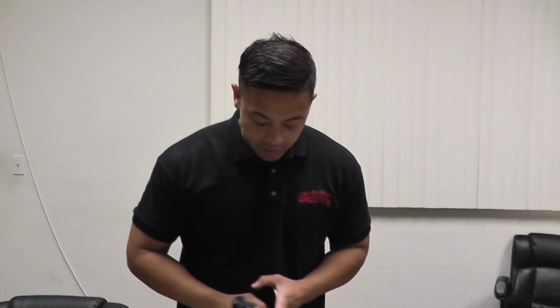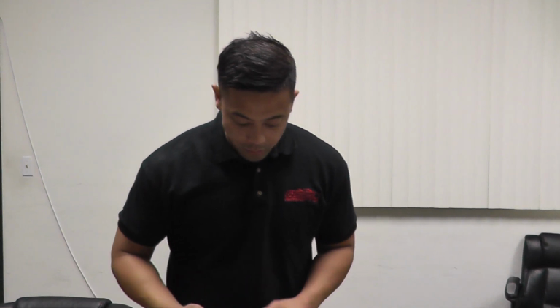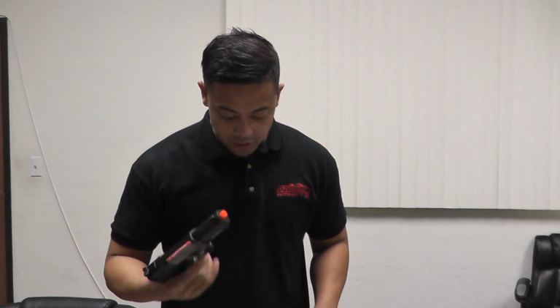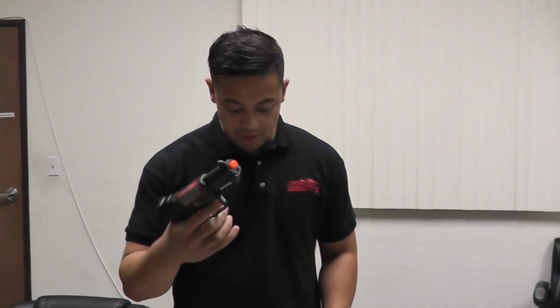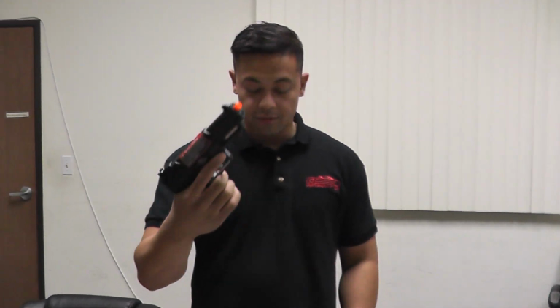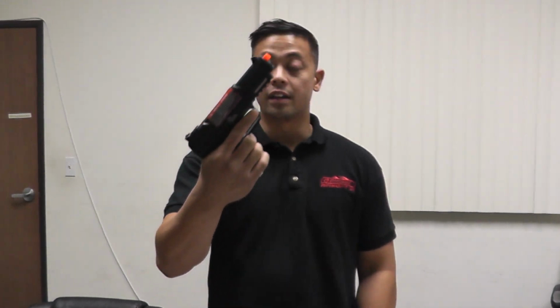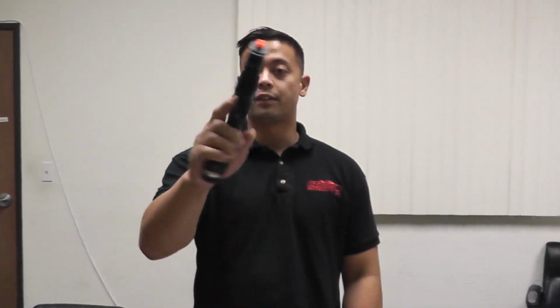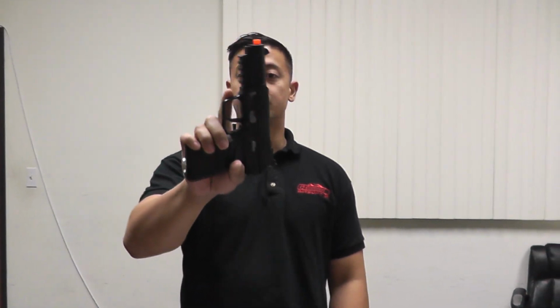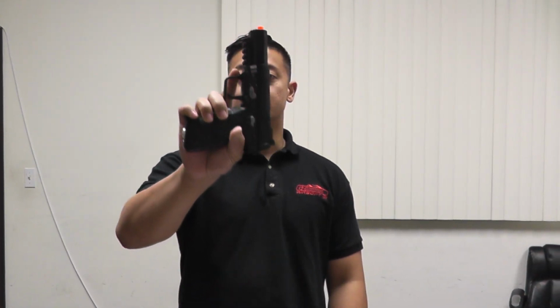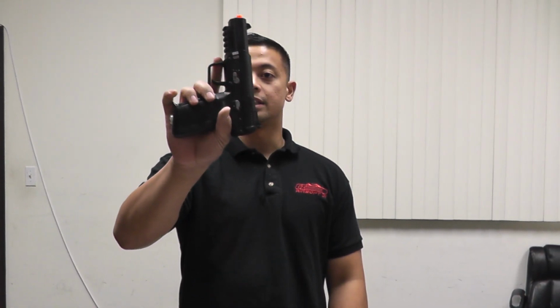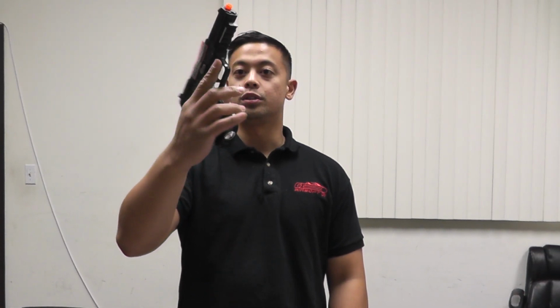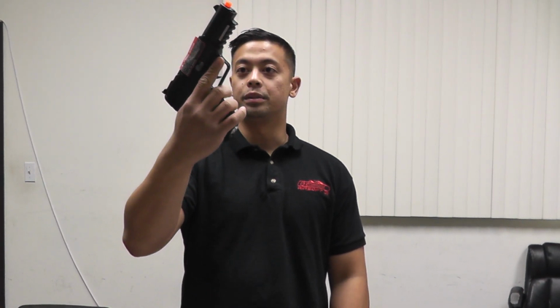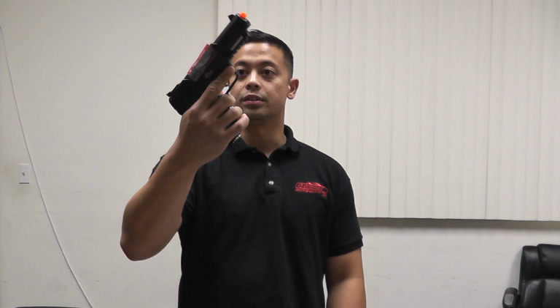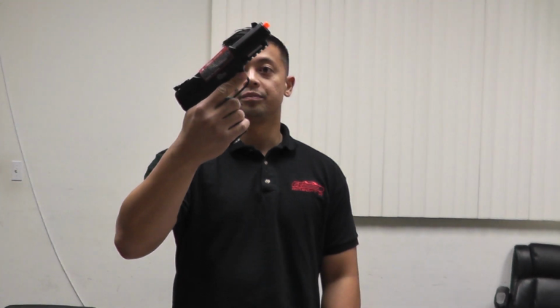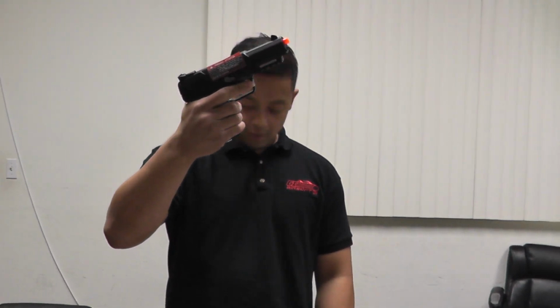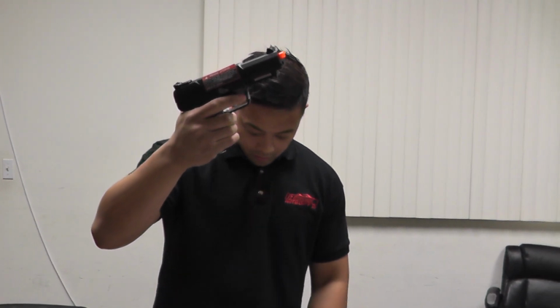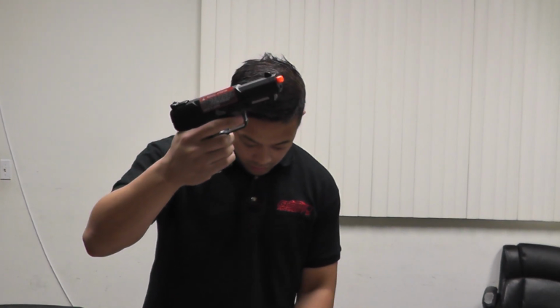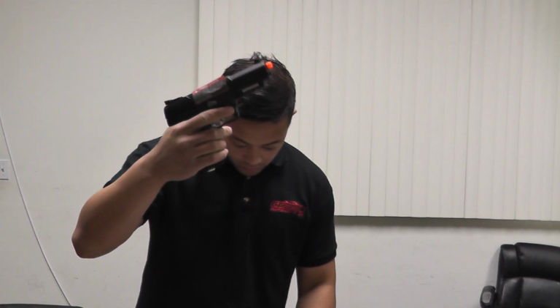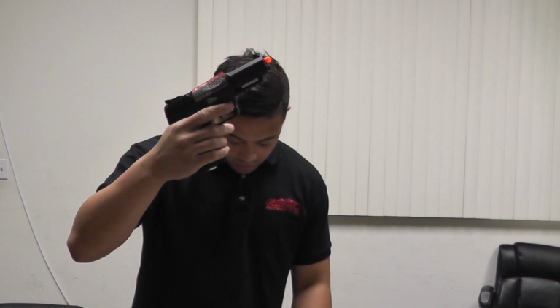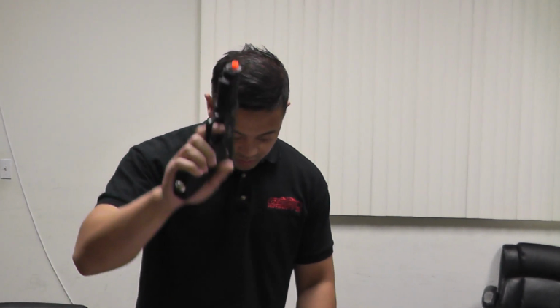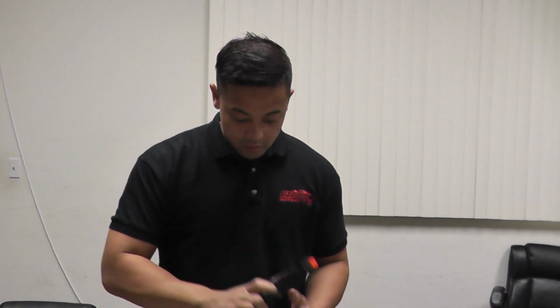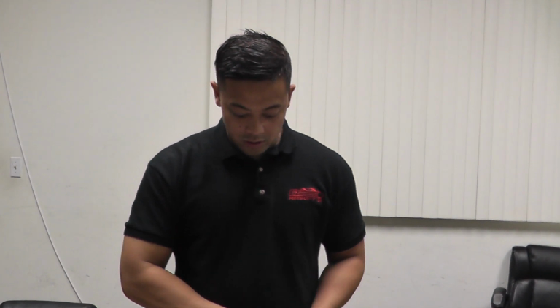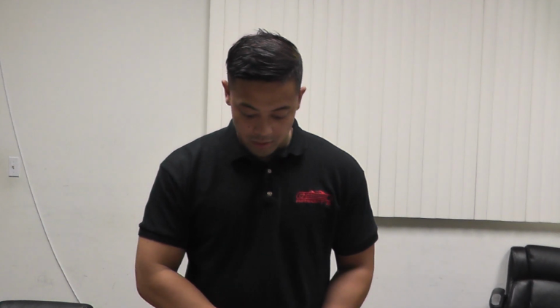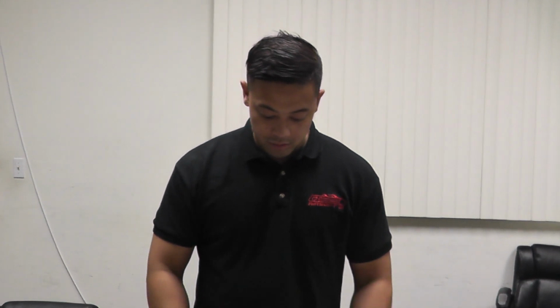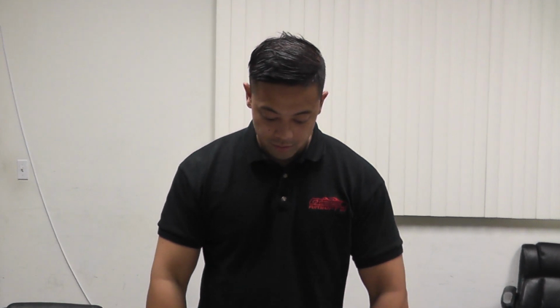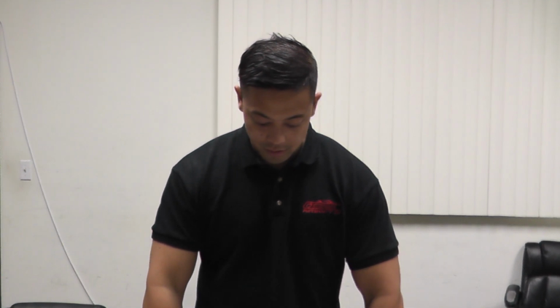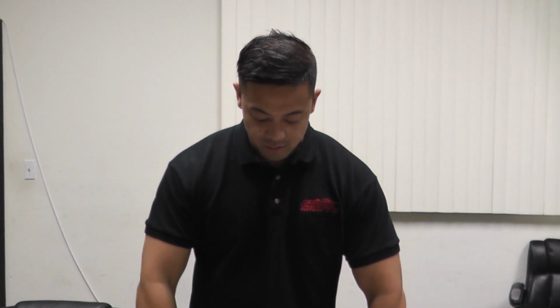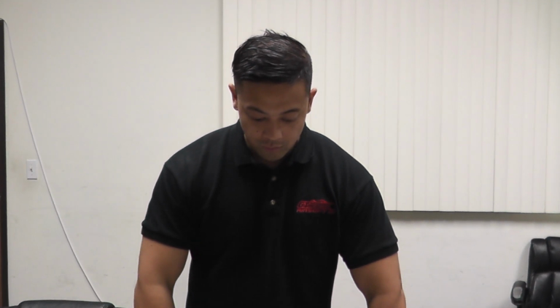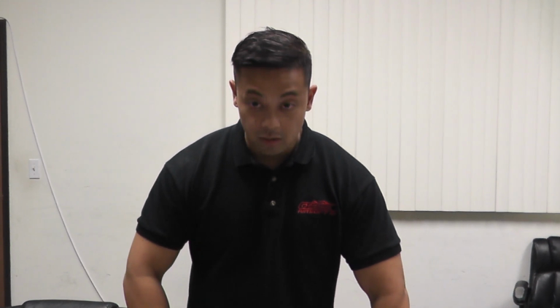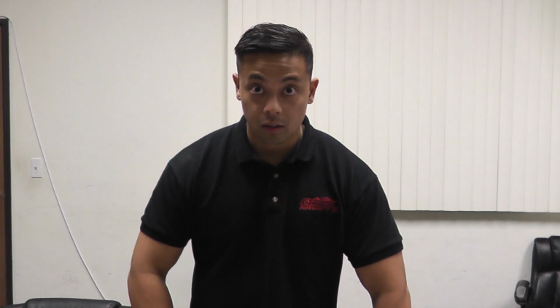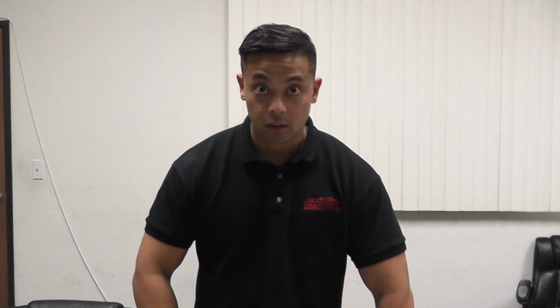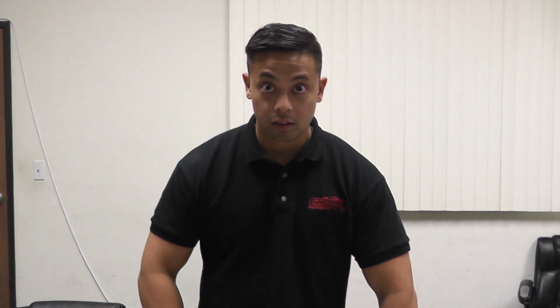We also have the FN57 CO2 pistol, and this is the semi I believe. Licensed by Cybergun.